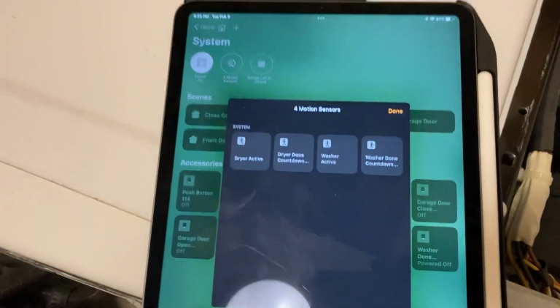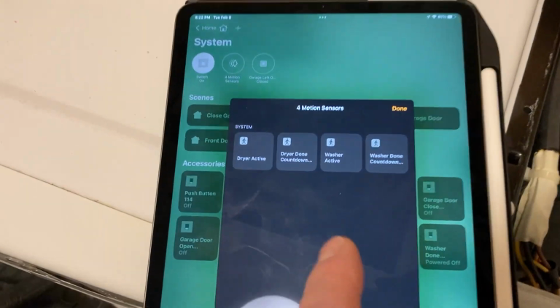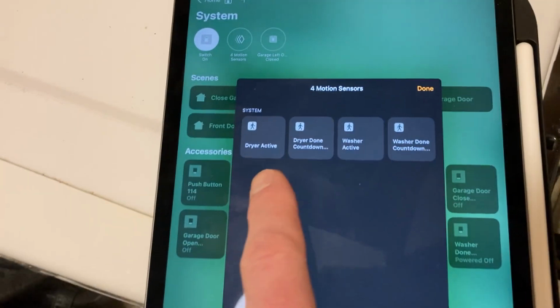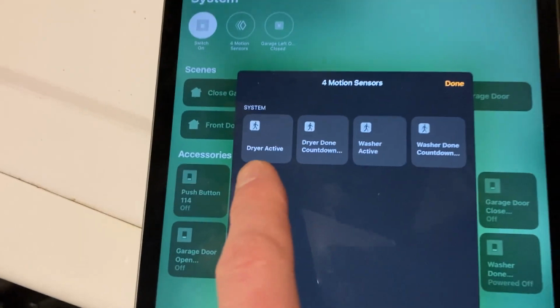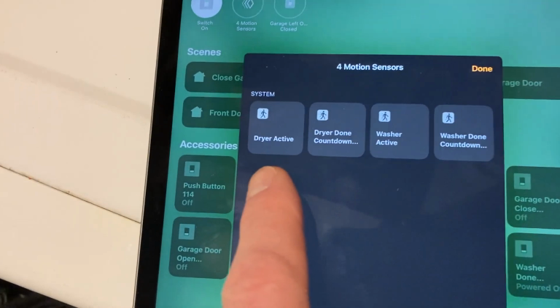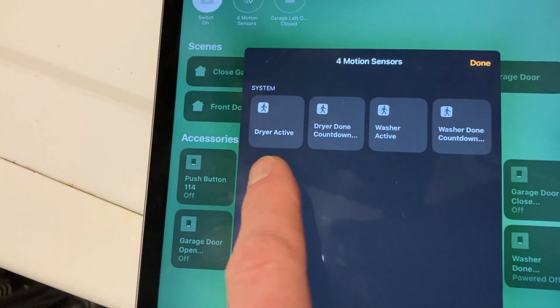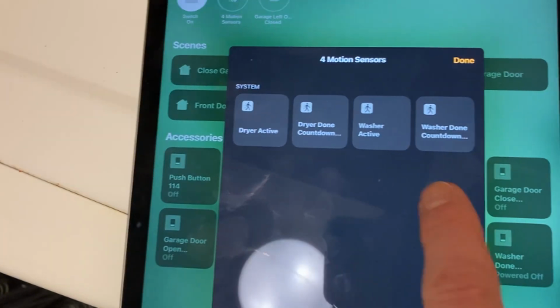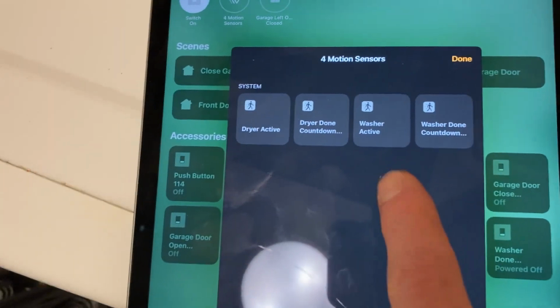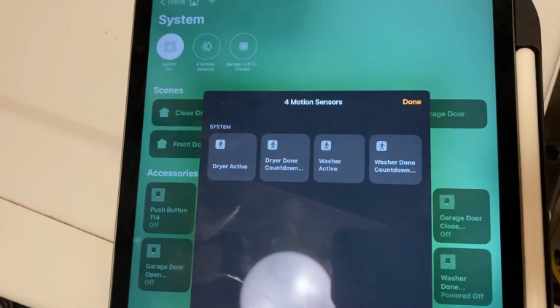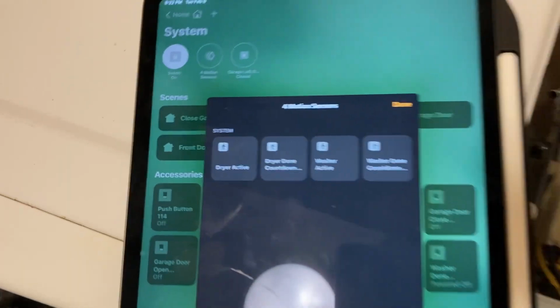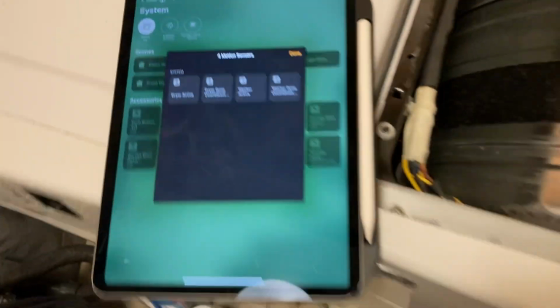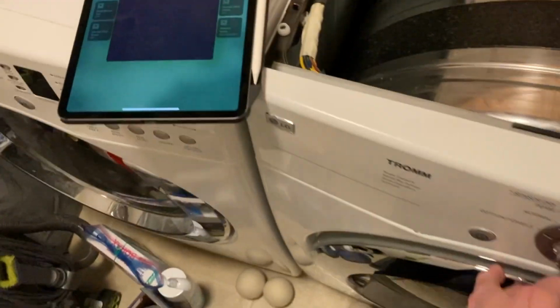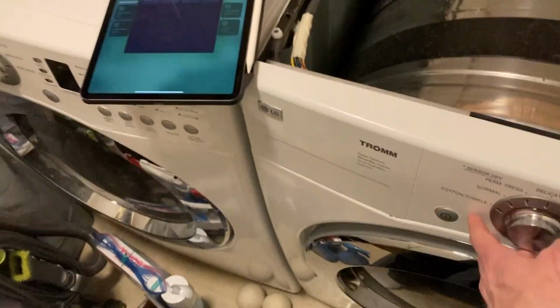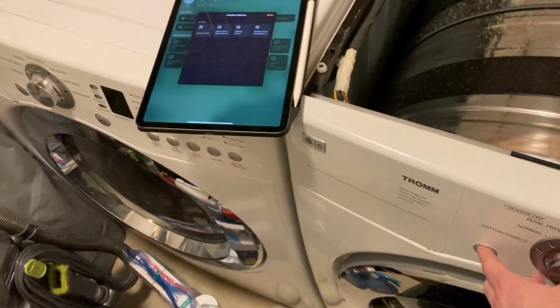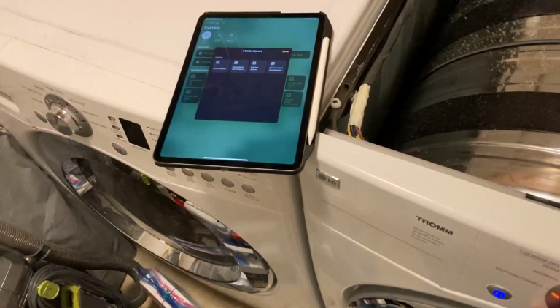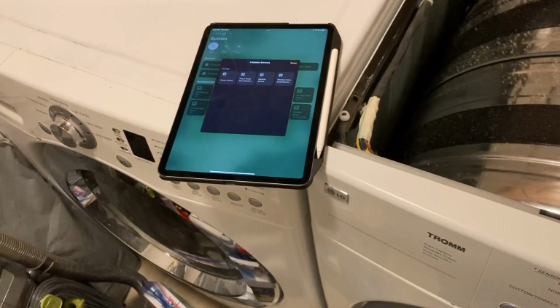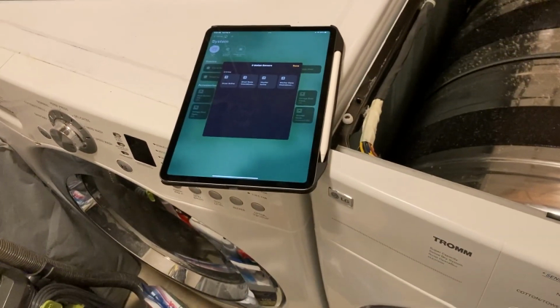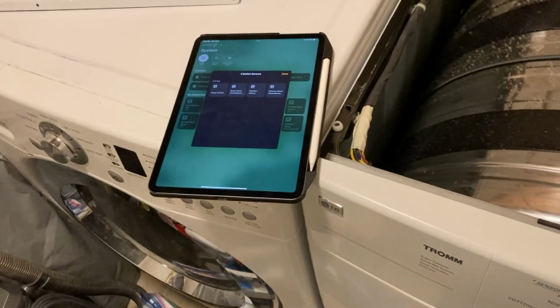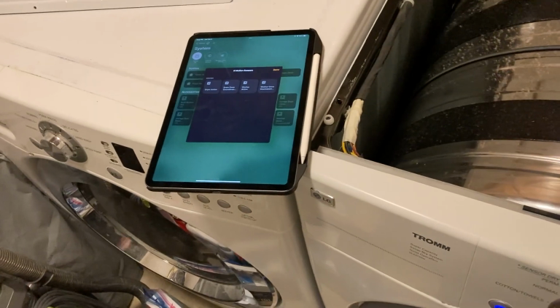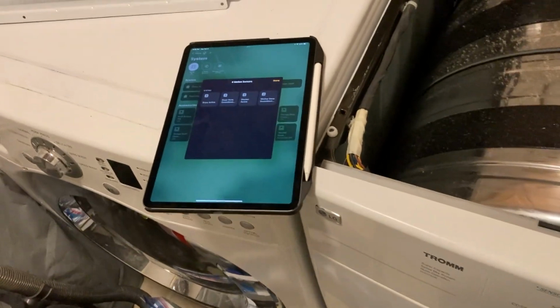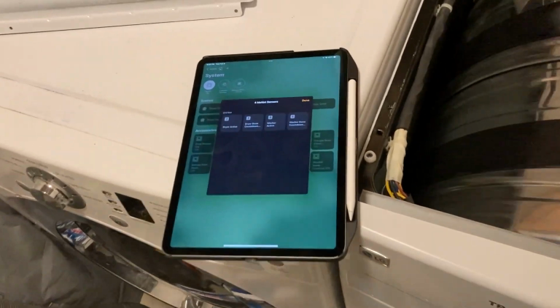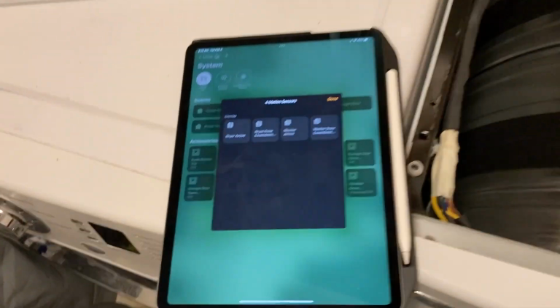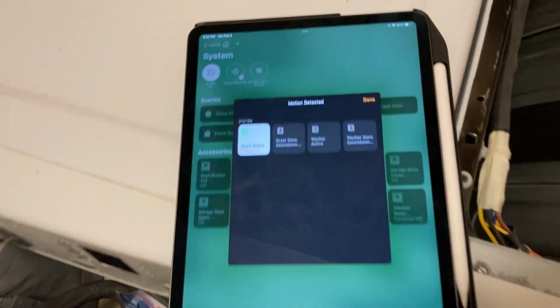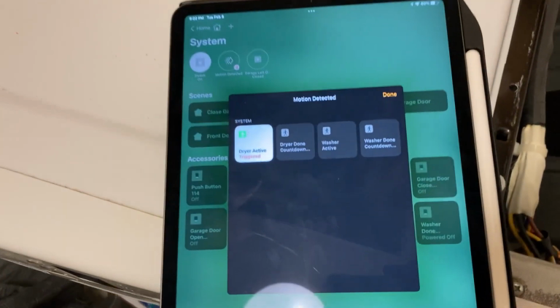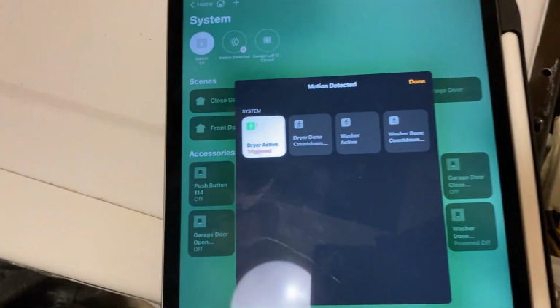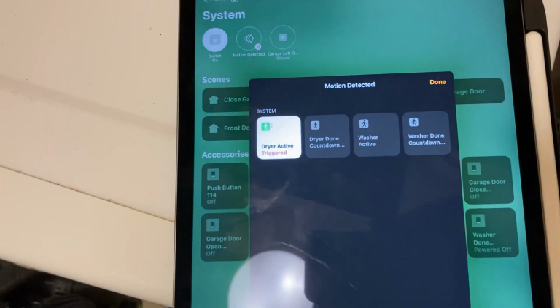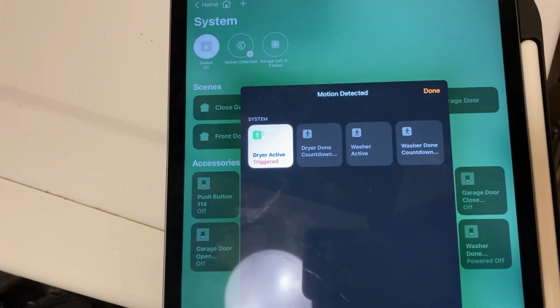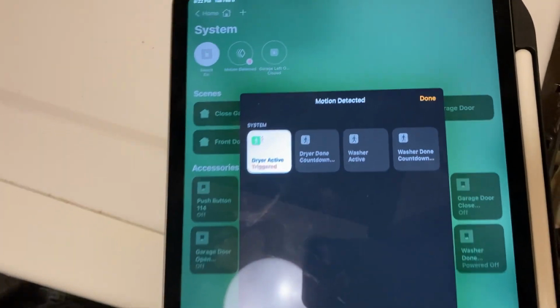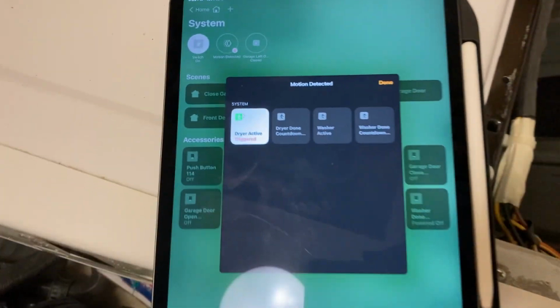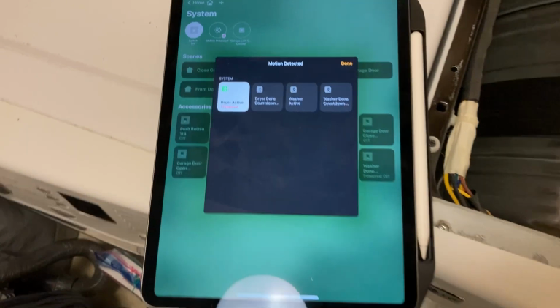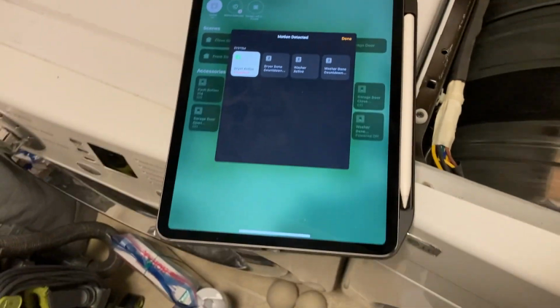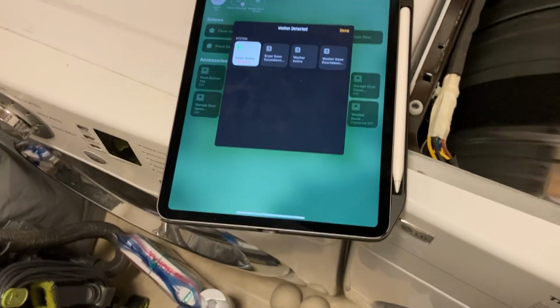In the Apple Home app, I've created a motion sensor called 'dryer active' and 'washer active'. If you watch, I'll go ahead and turn on the dryer and start it running, and you can see immediately it says 'dryer is active'. It'll go through its cycle.